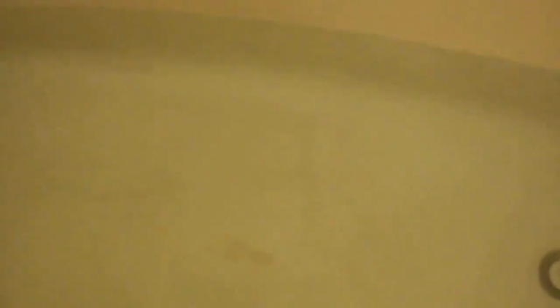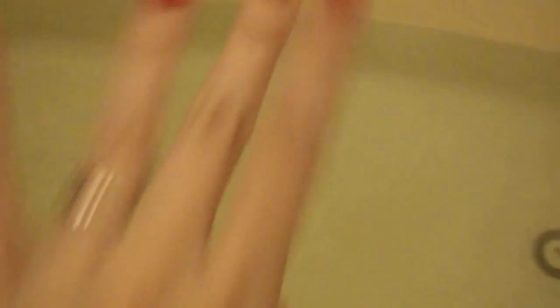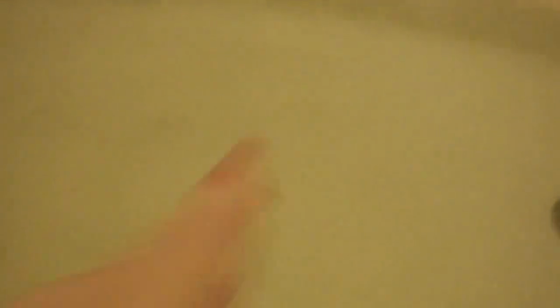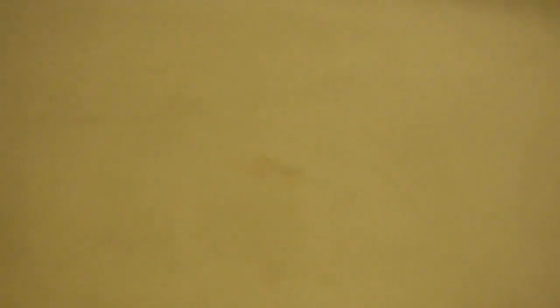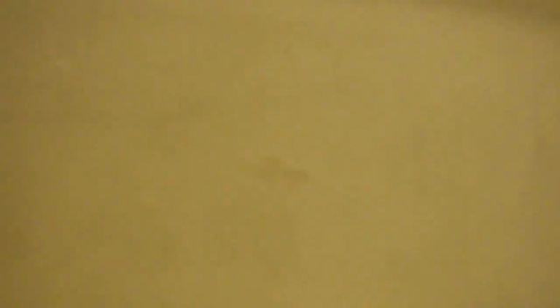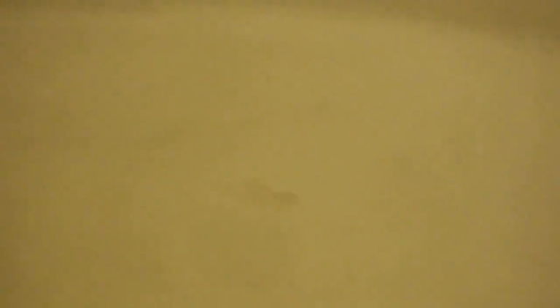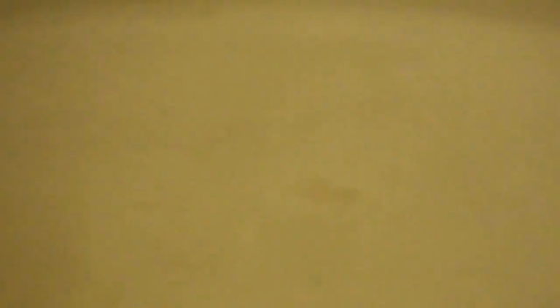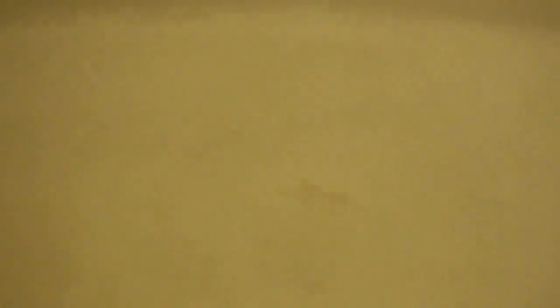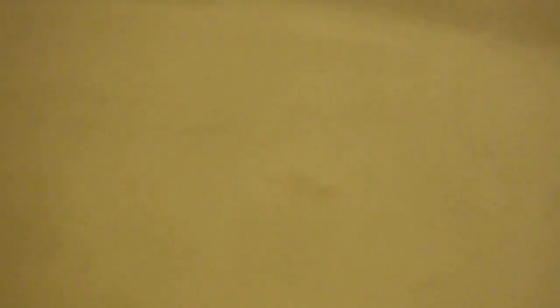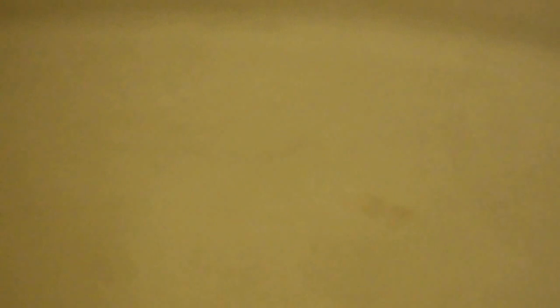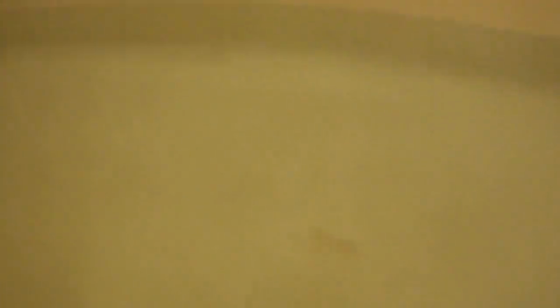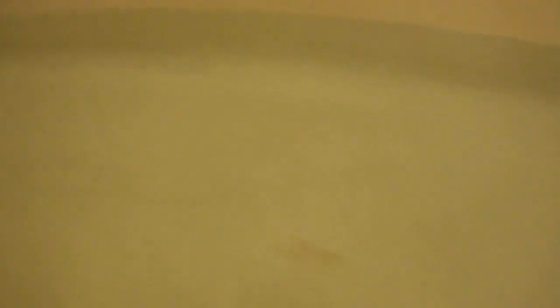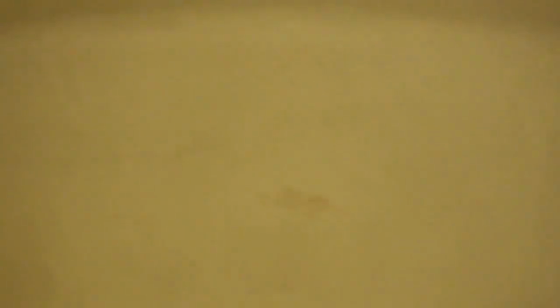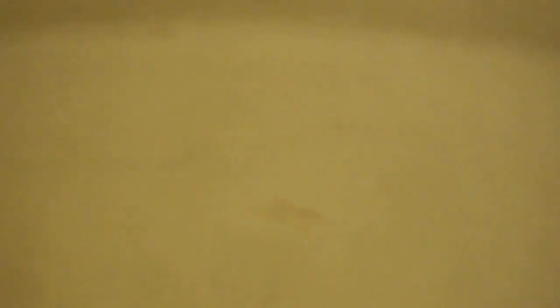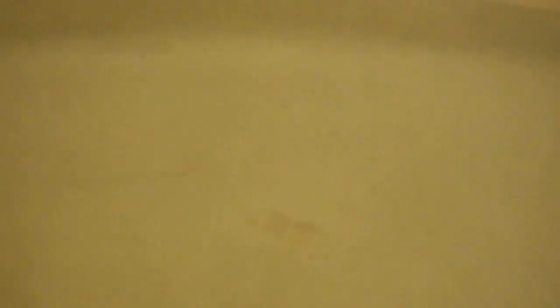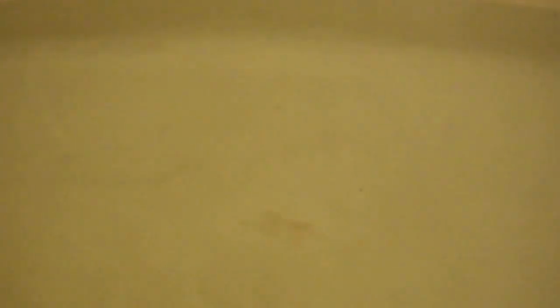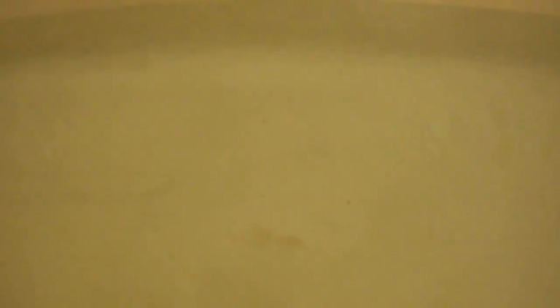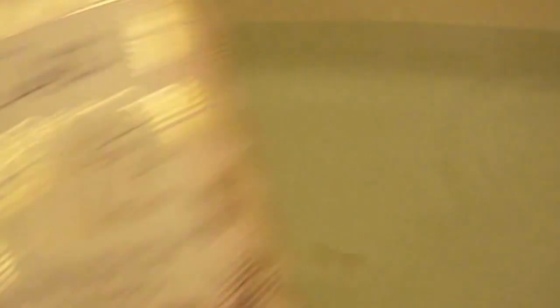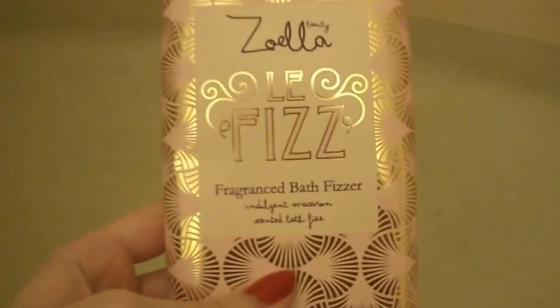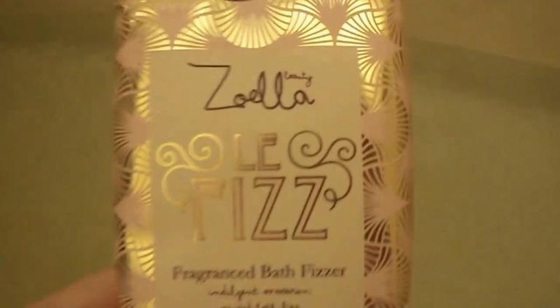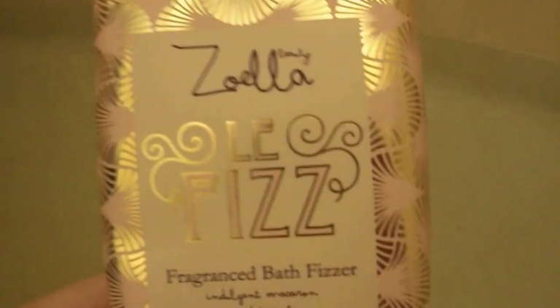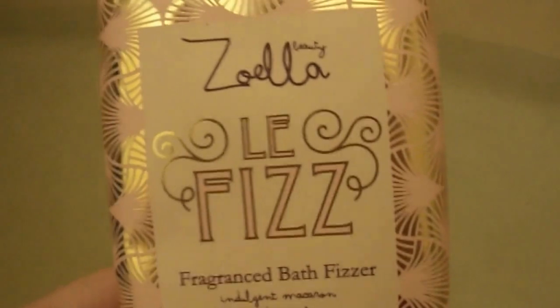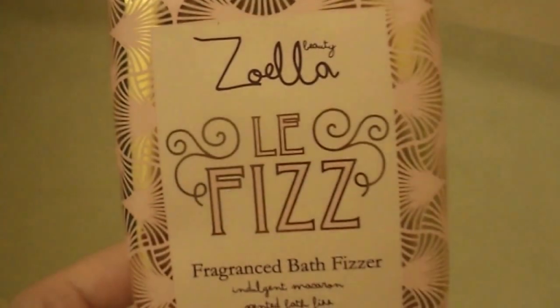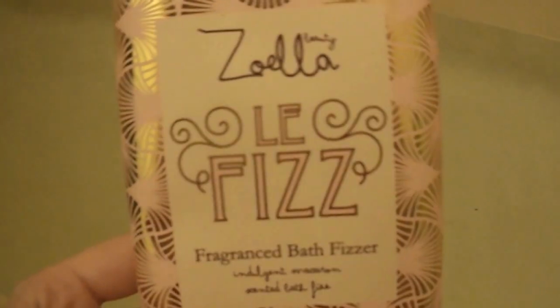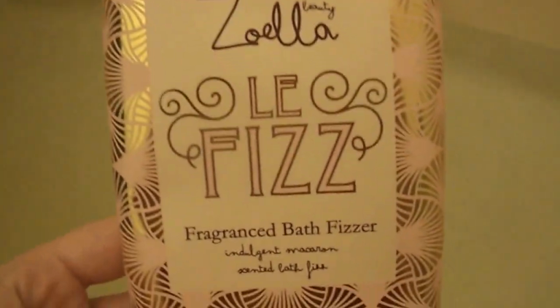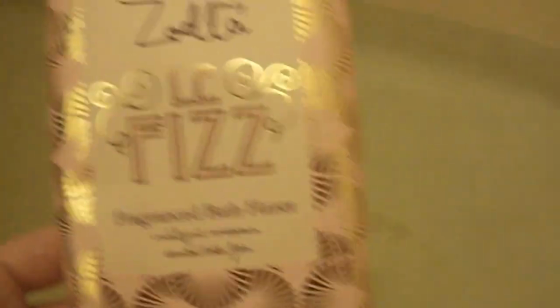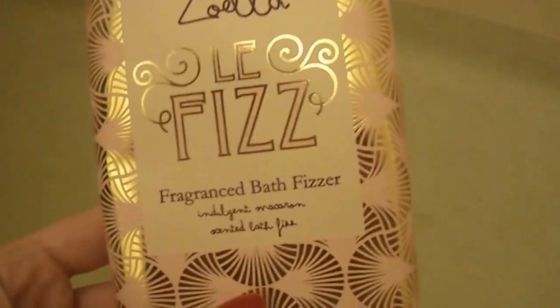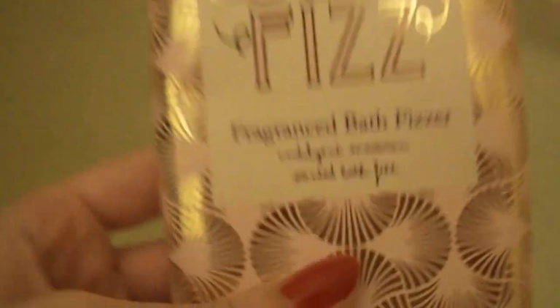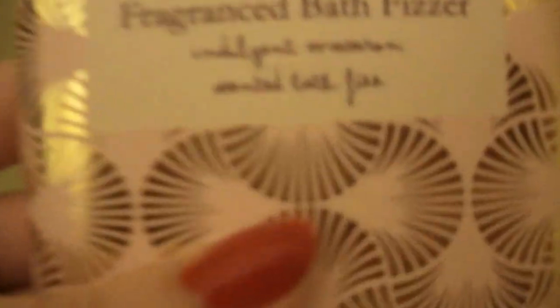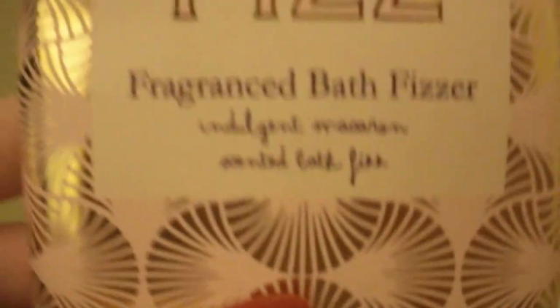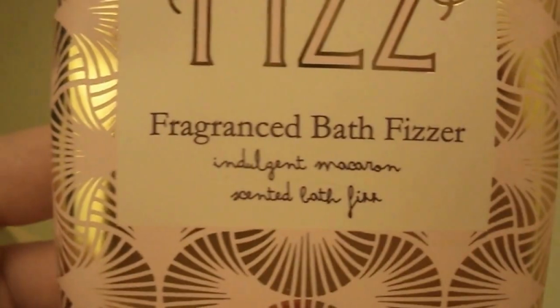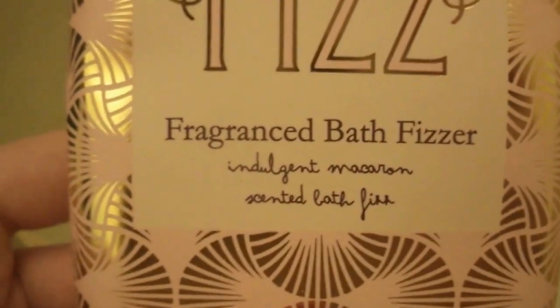Hello! I'm doing one of the kind of bath bomb videos again since that went over so well. This one's not technically a bath bomb. It's the Zoella Le Fizz Fragrance Bath Fizzer. It's supposed to be macaron scented.